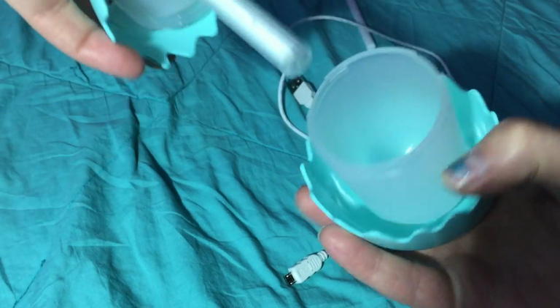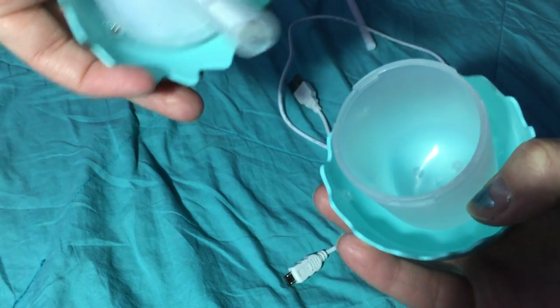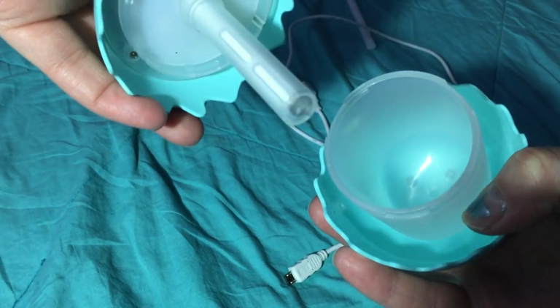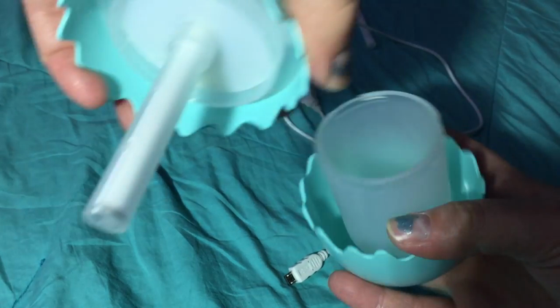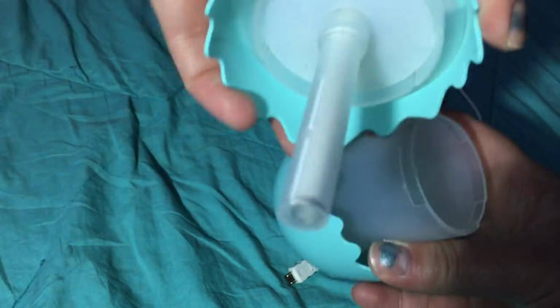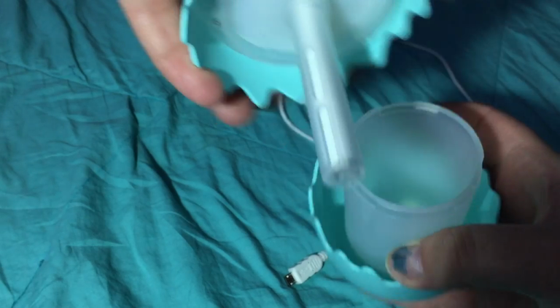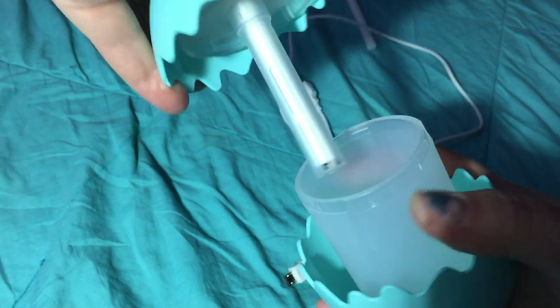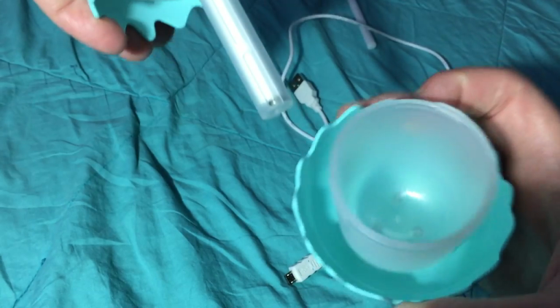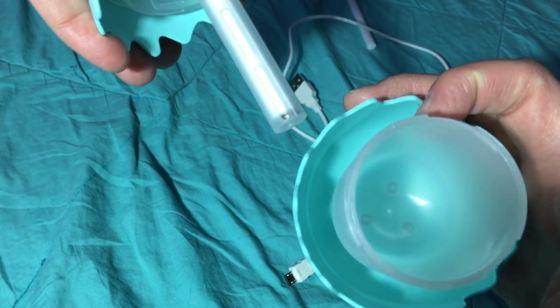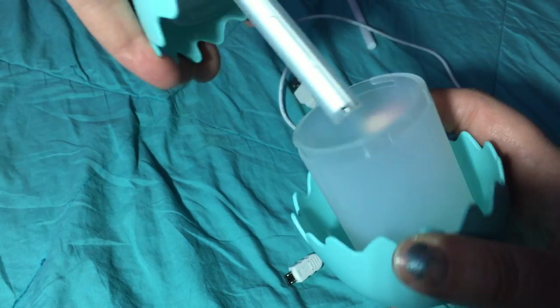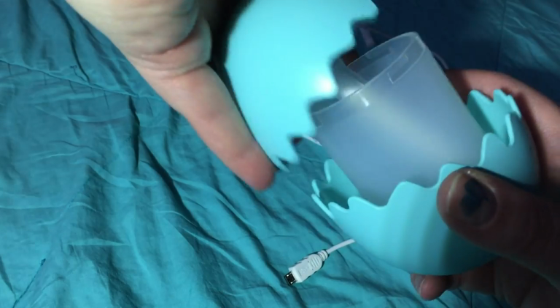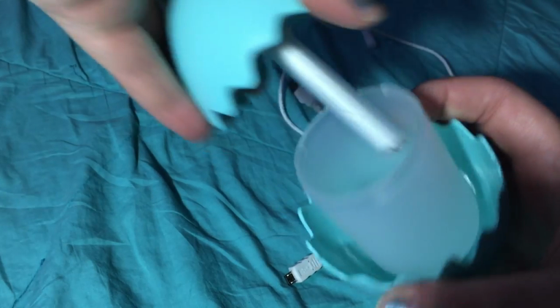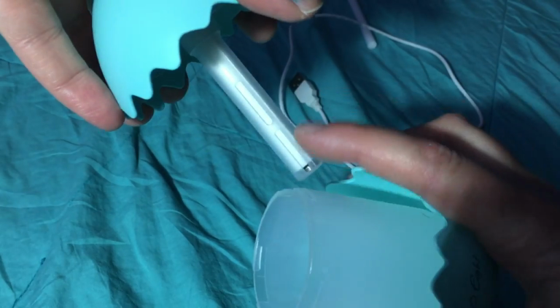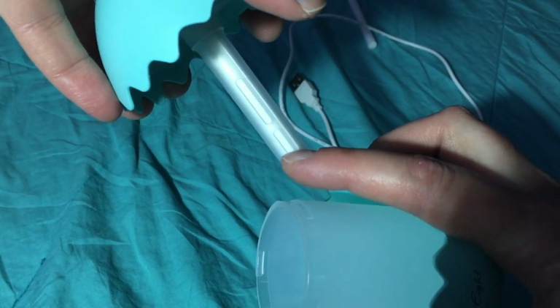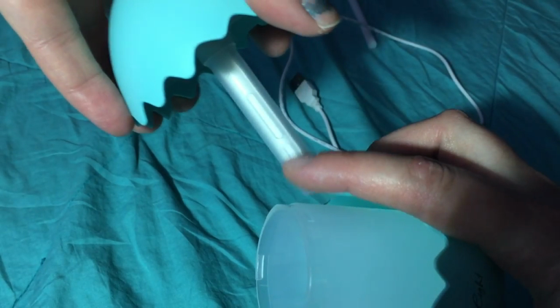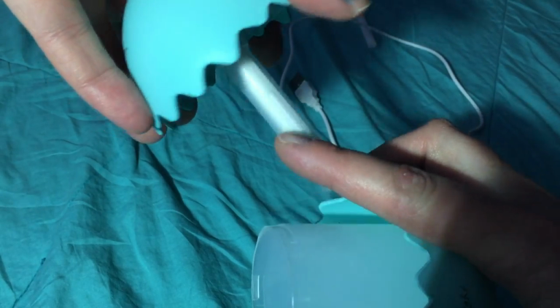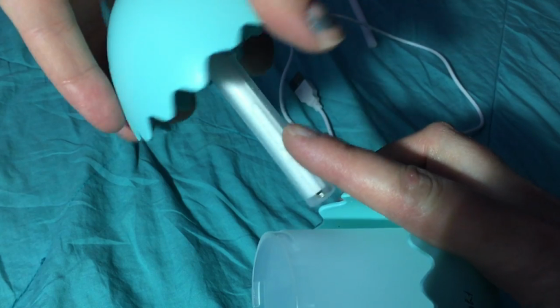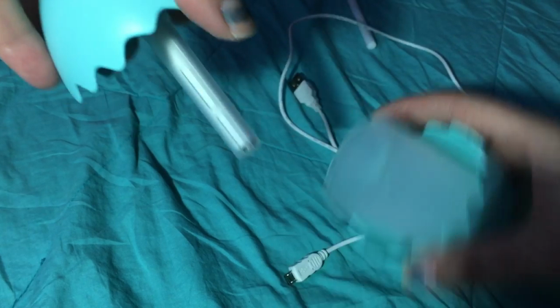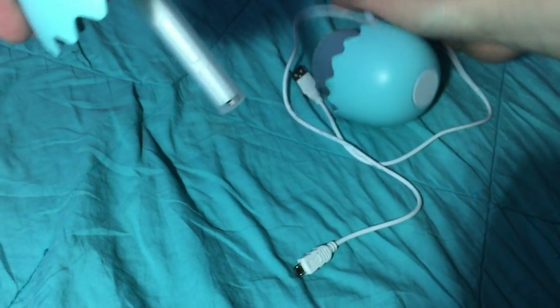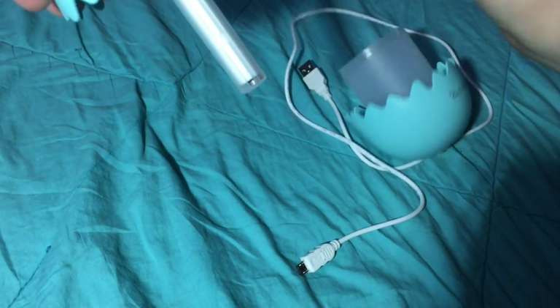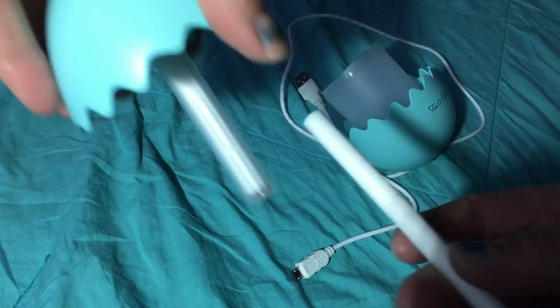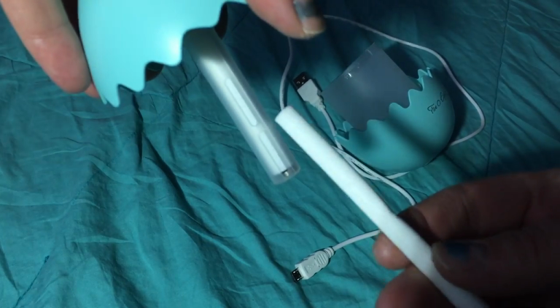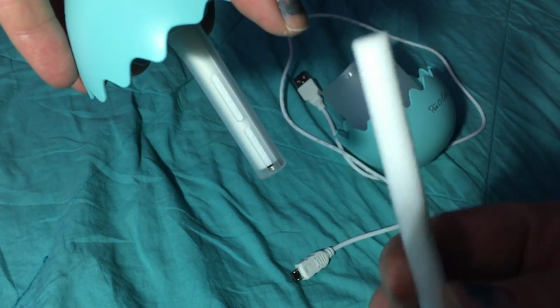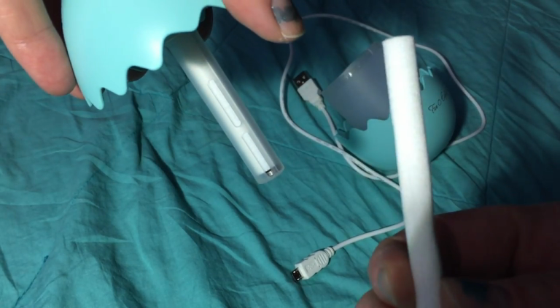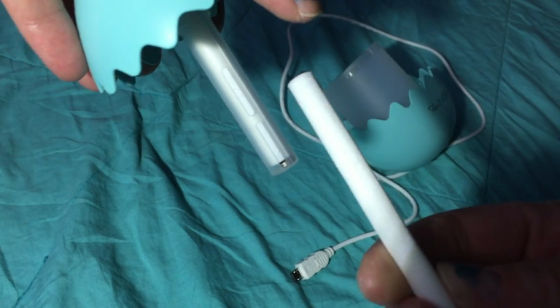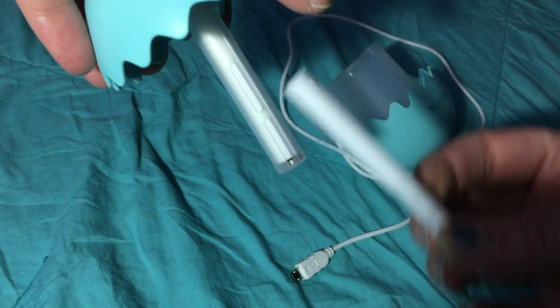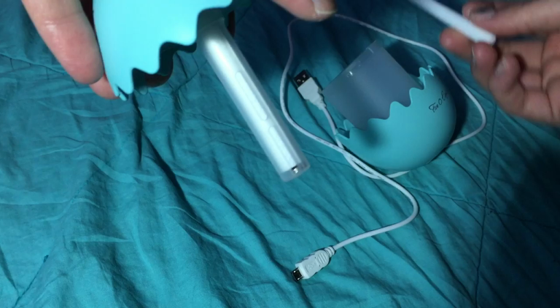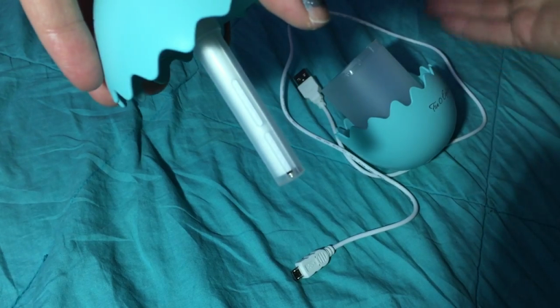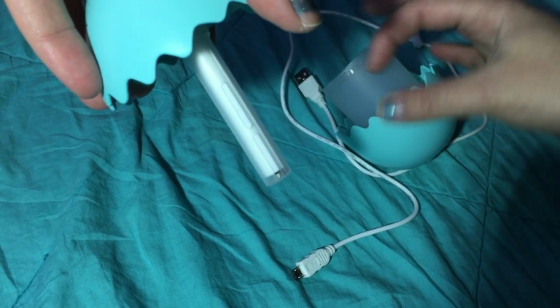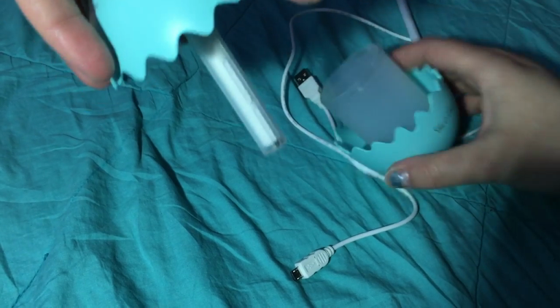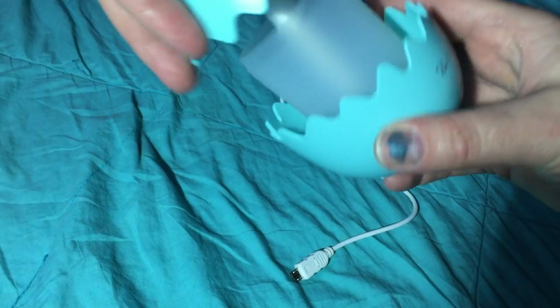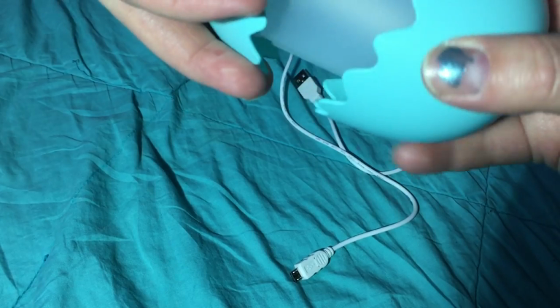You just open it up like that. You fill it up with some water on the inside there. It has a little piece — you get two of them, one that's already installed and another one — and that helps soak up the water.